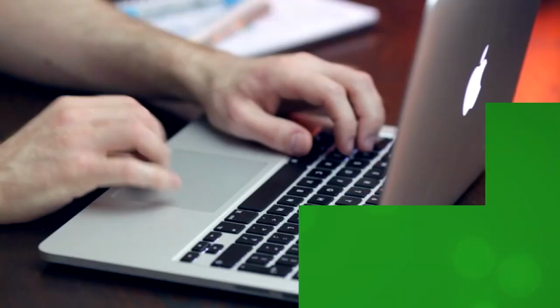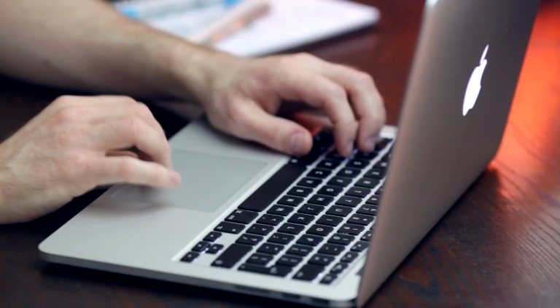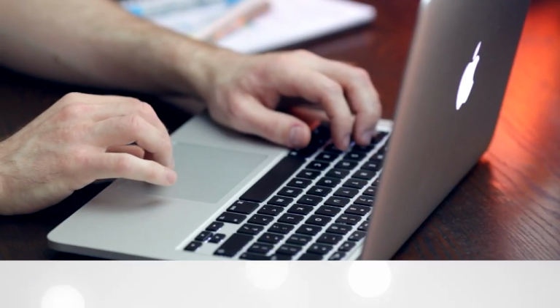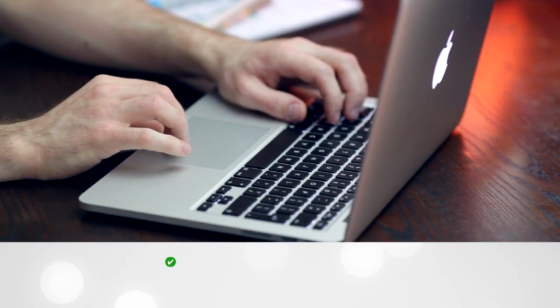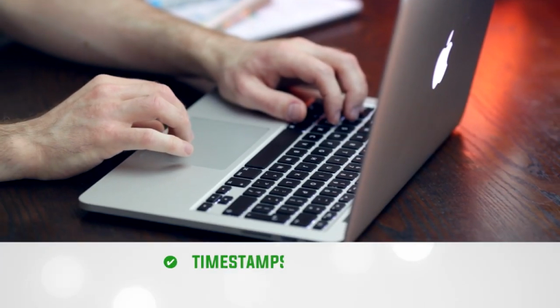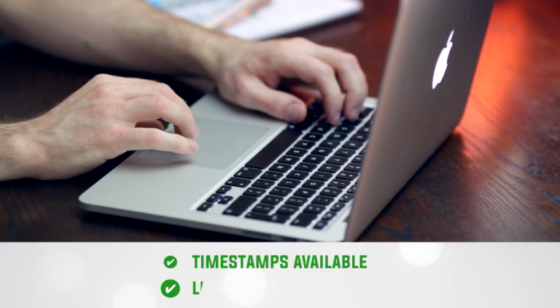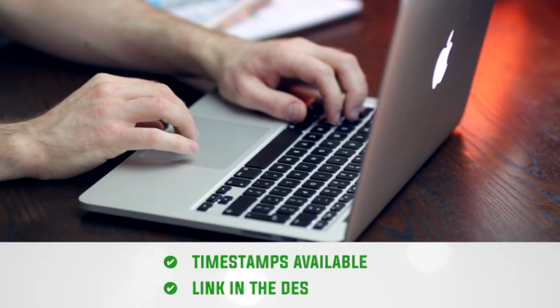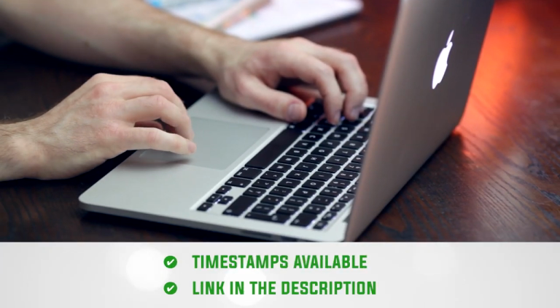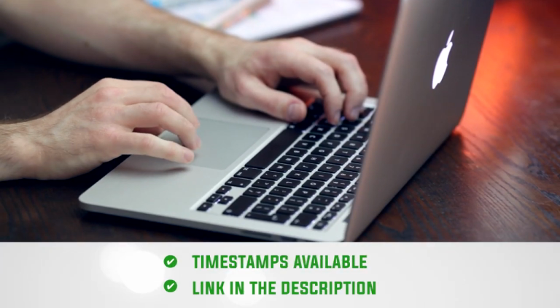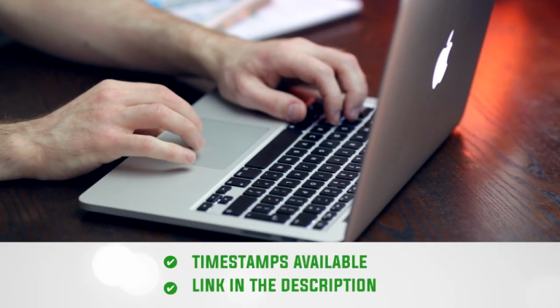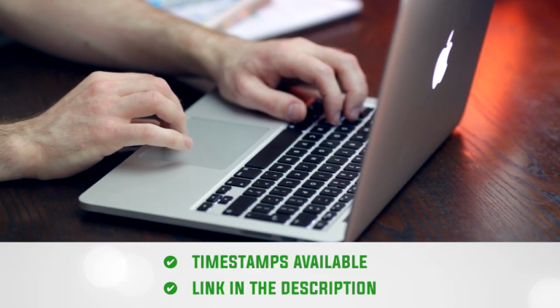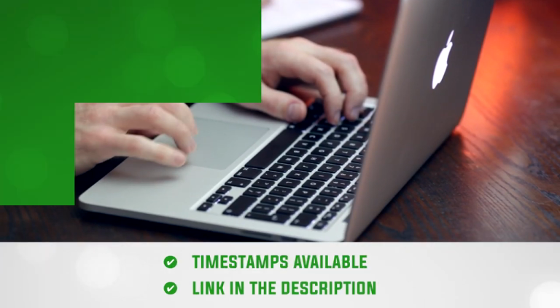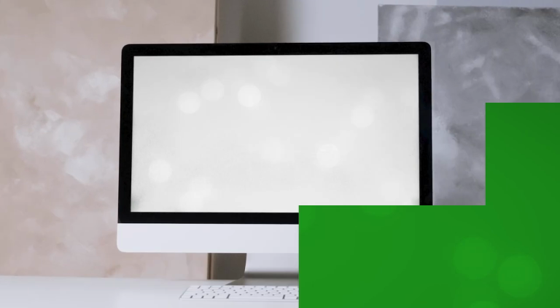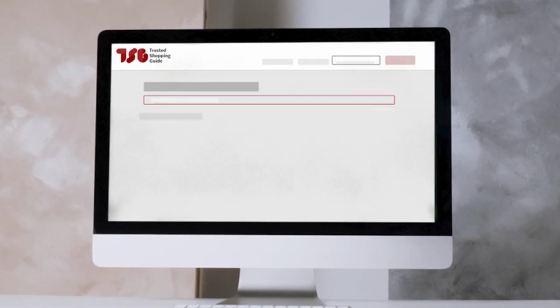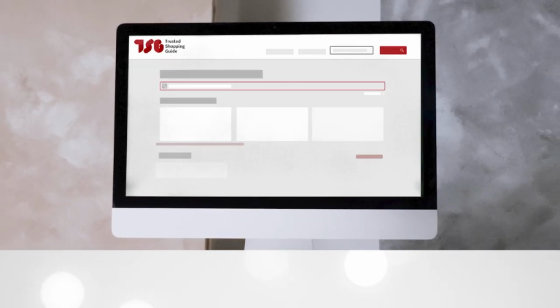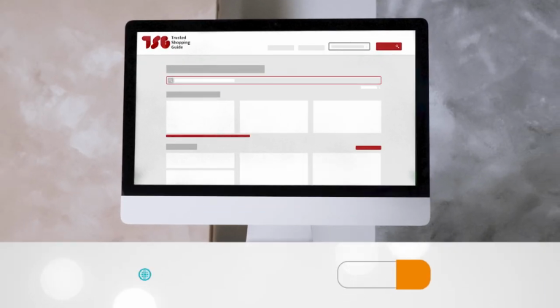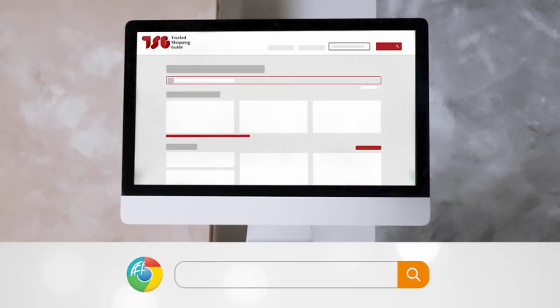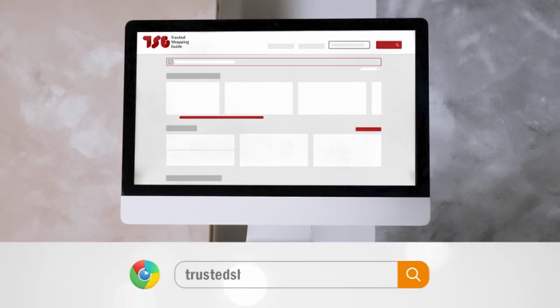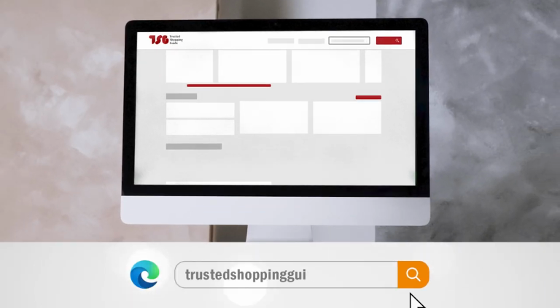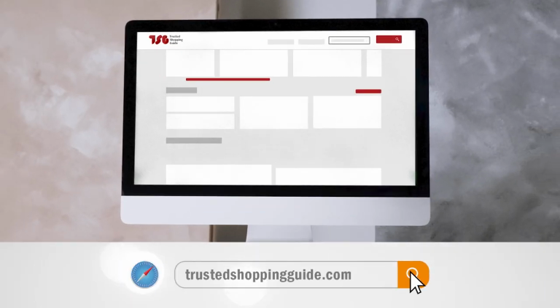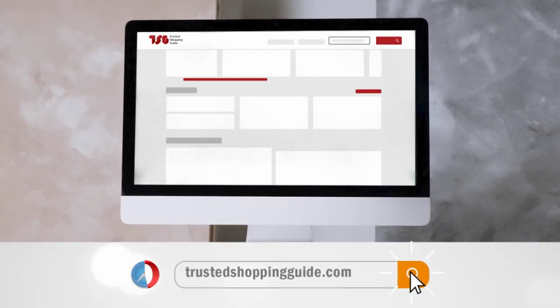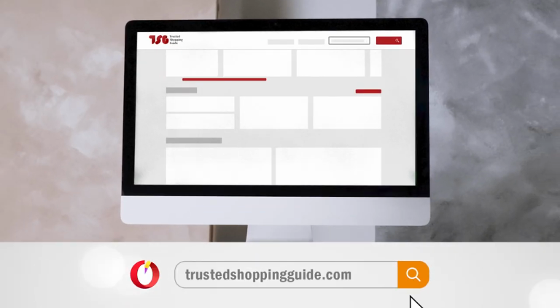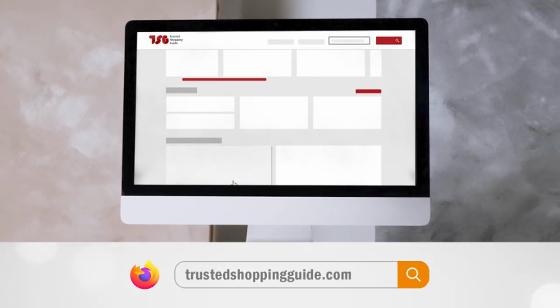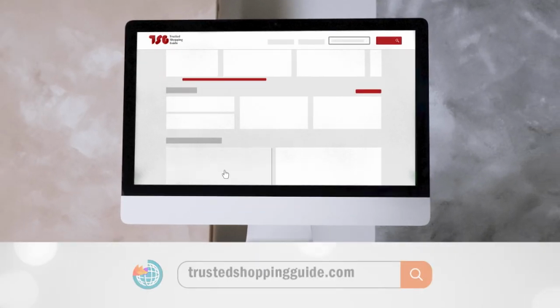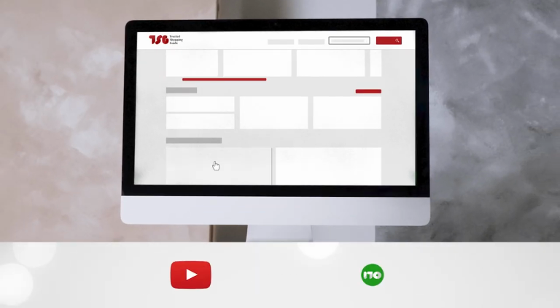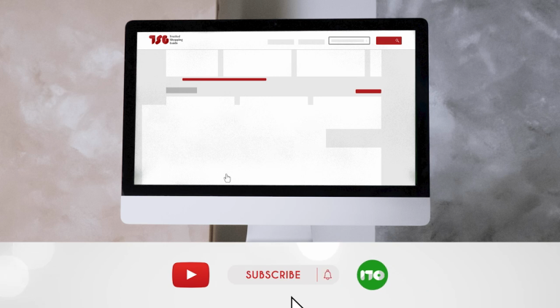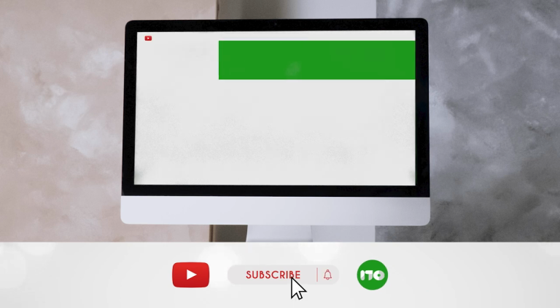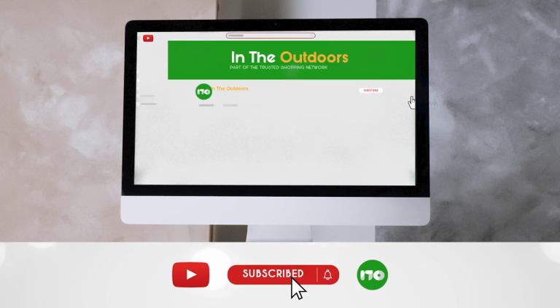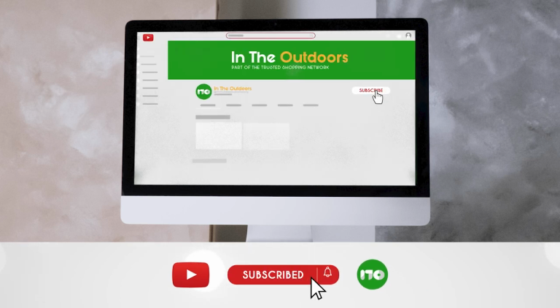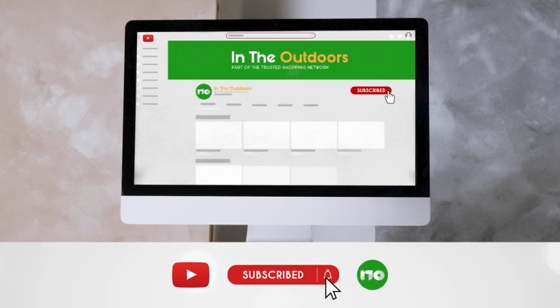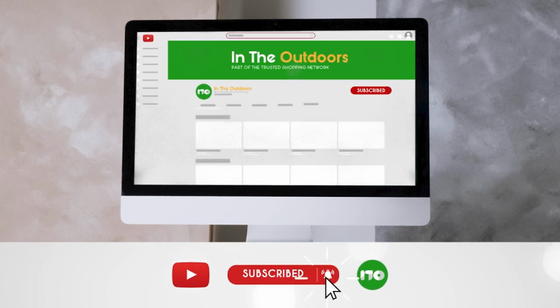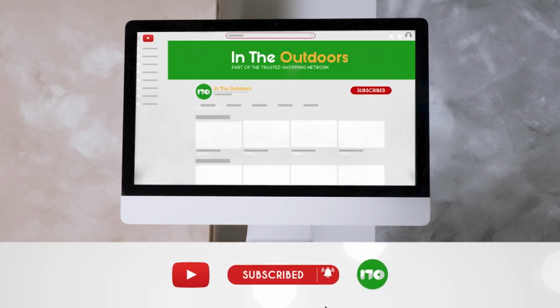To help you further, there are timestamps and direct links to all the products in the description below. Be sure to visit our website at TrustedShoppingGuy.com for more of your research in the outdoors, or alternatively, subscribe to this channel for regular updates.